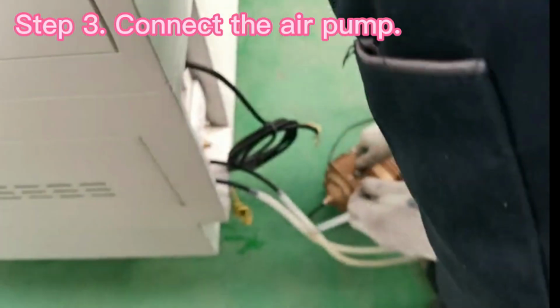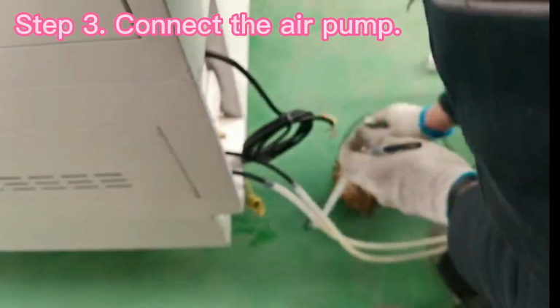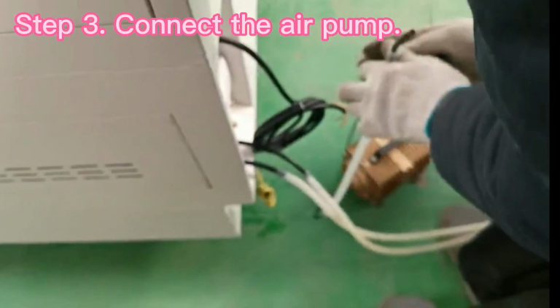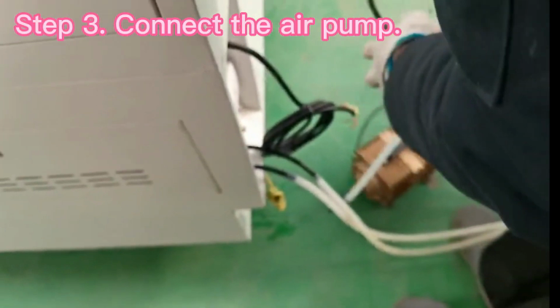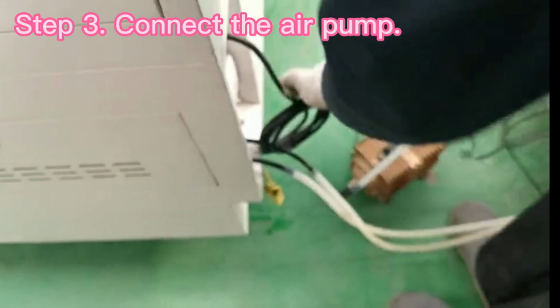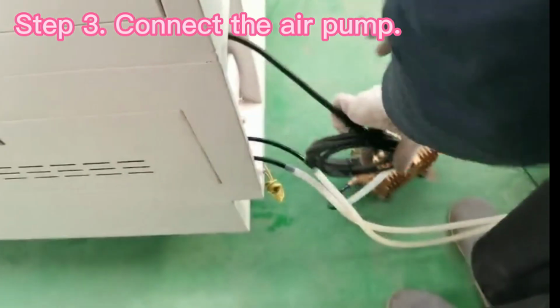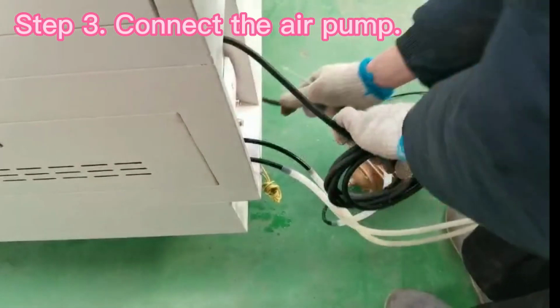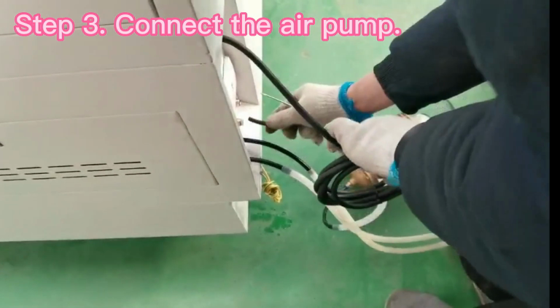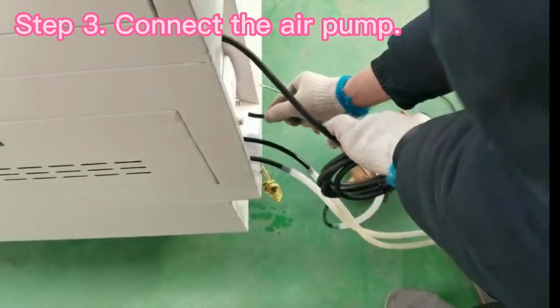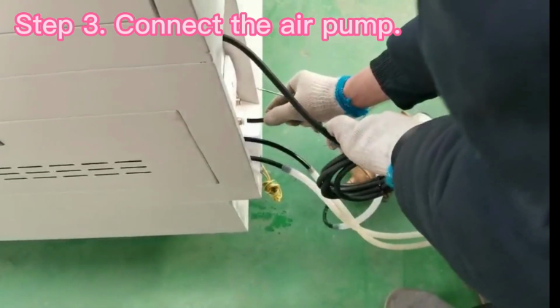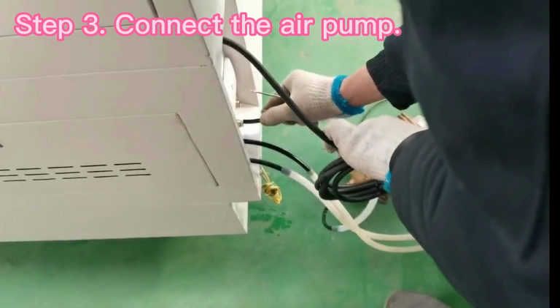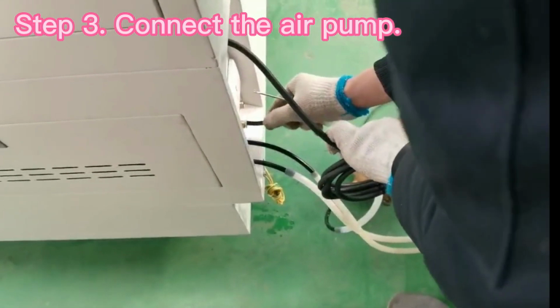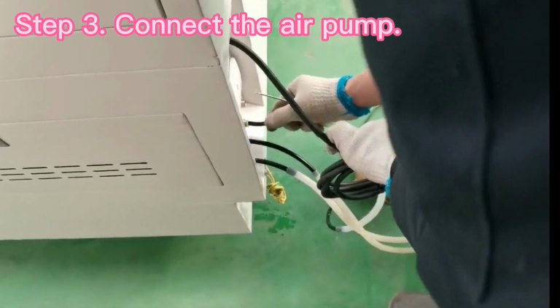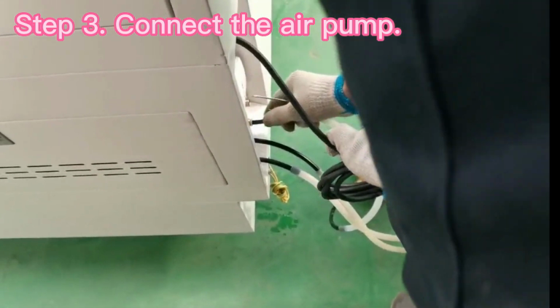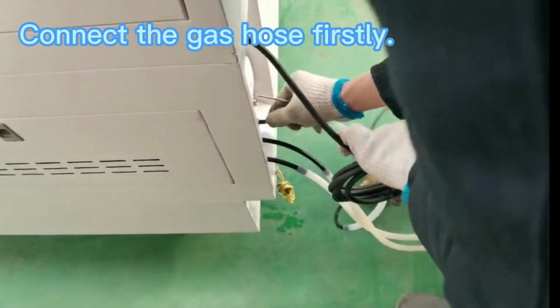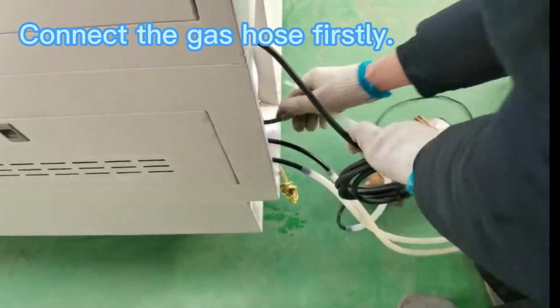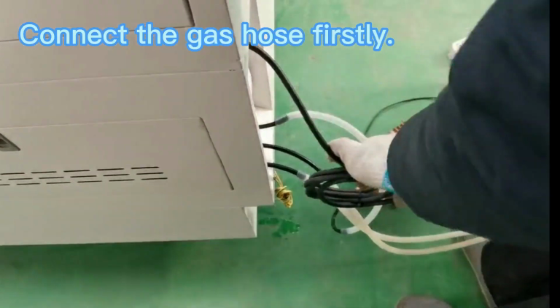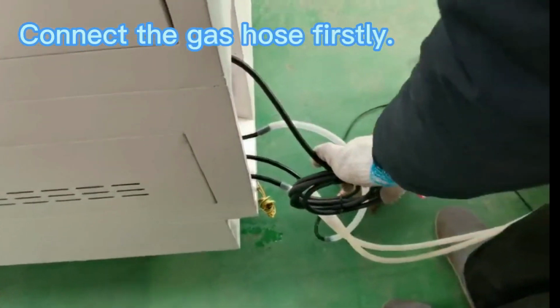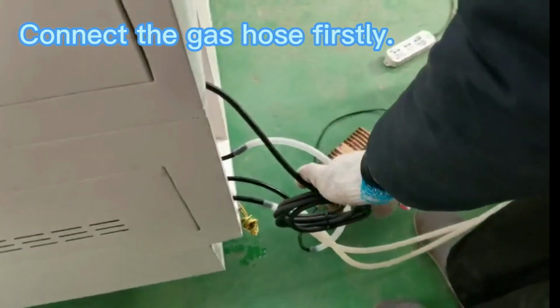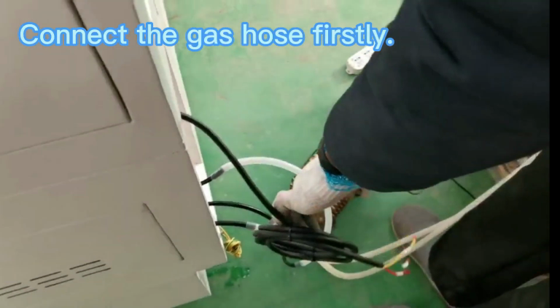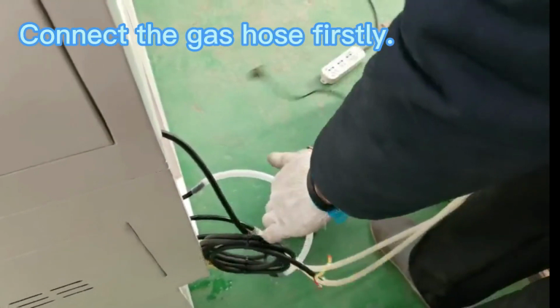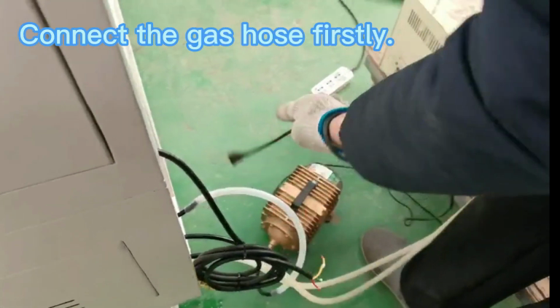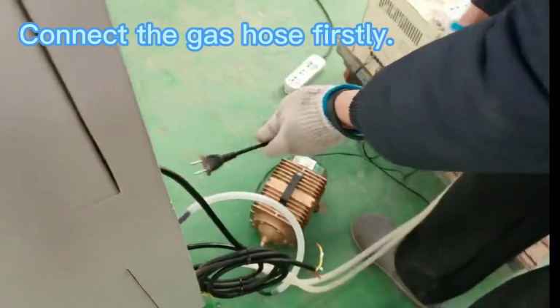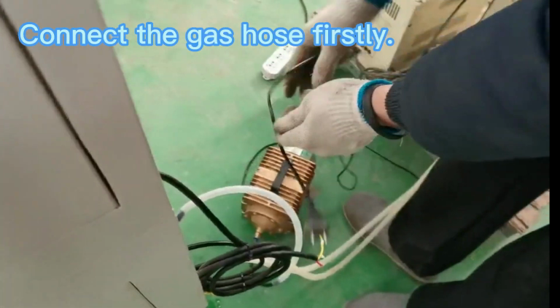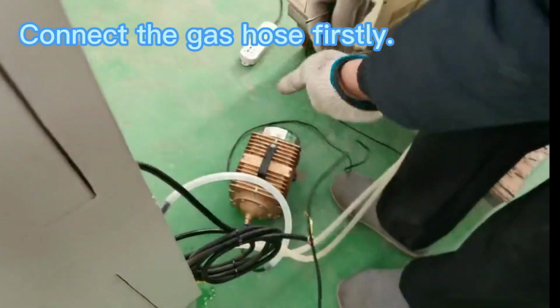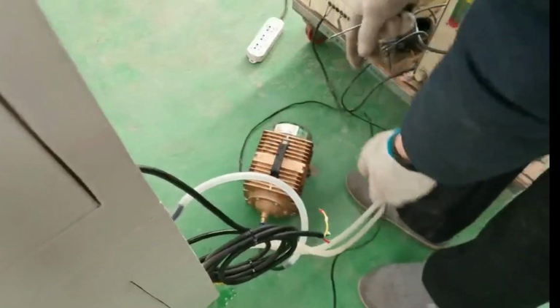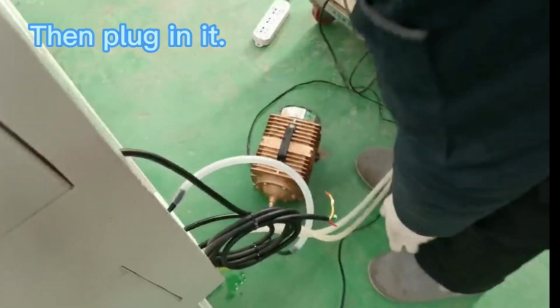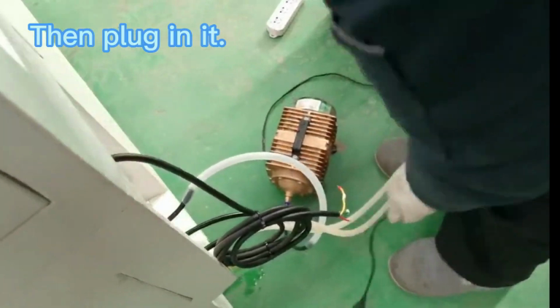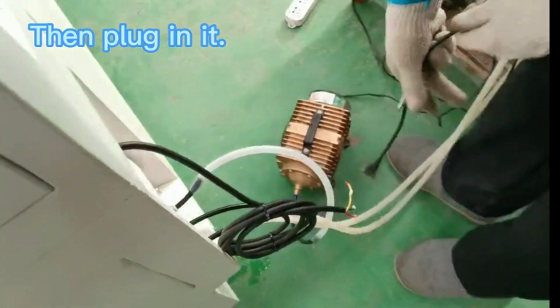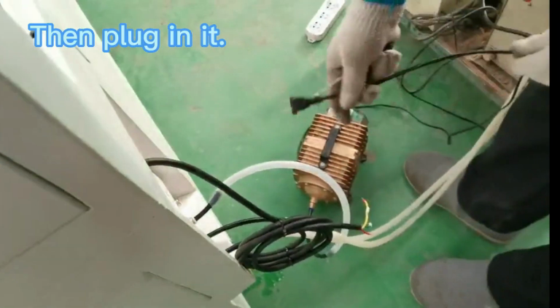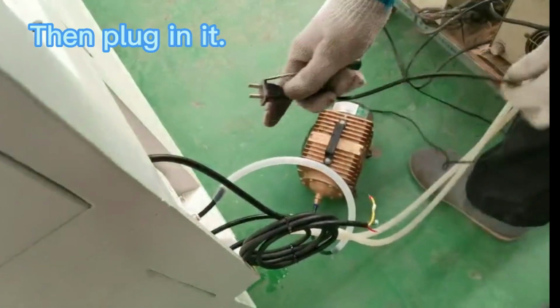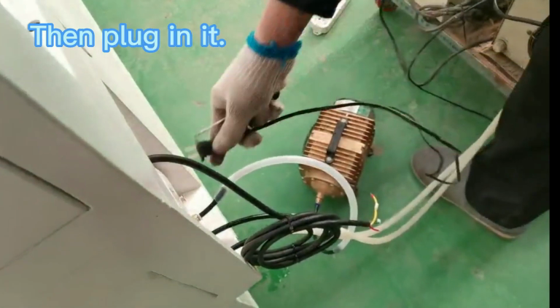Step 3: Connect the air pump. Connect the gas hose firstly, then plug it in.